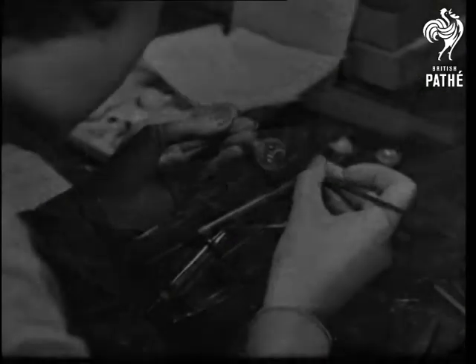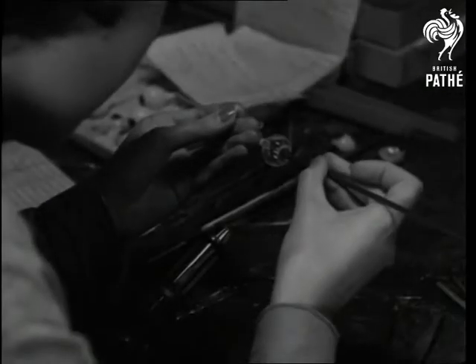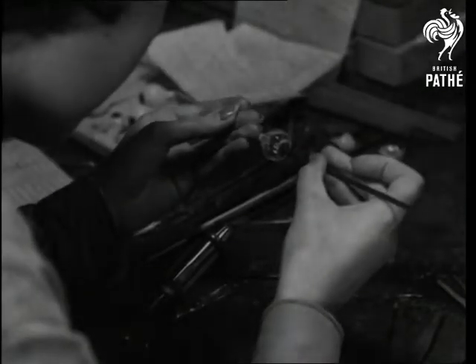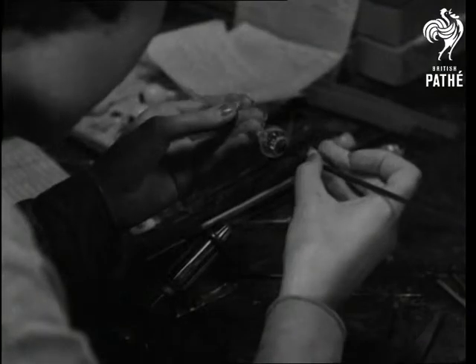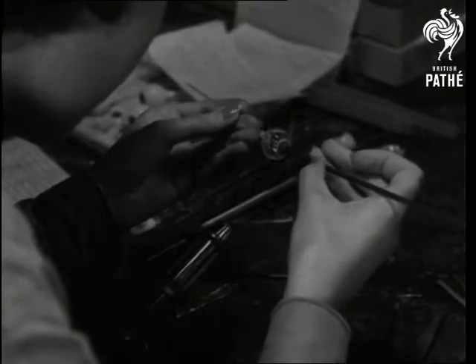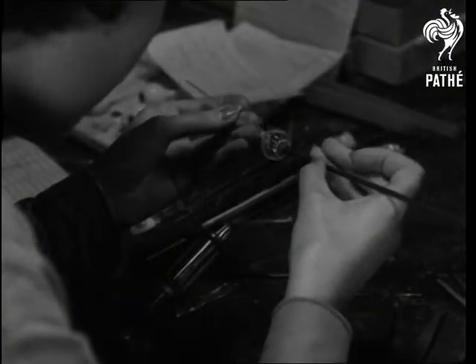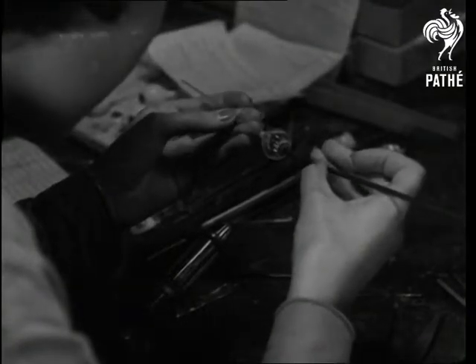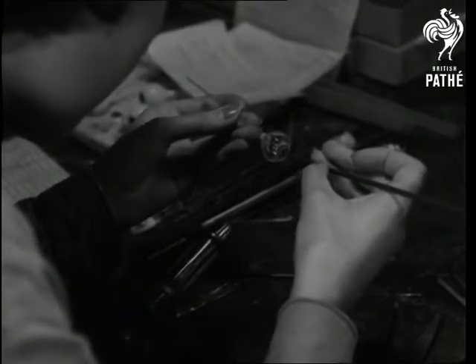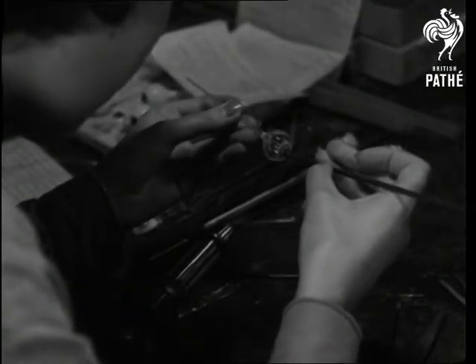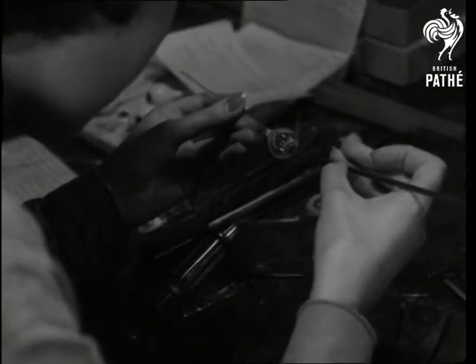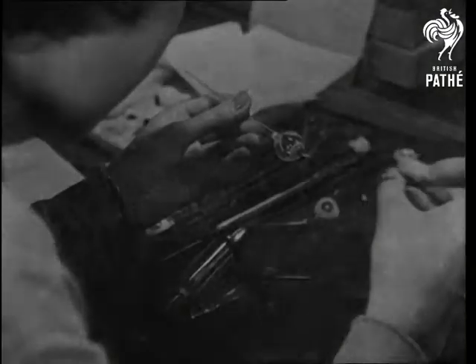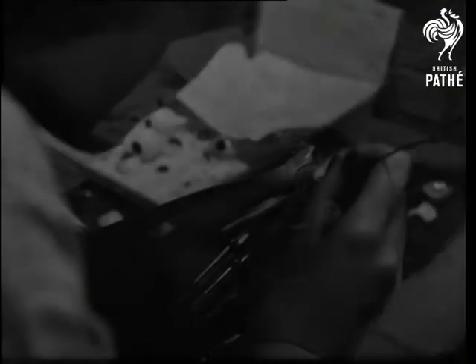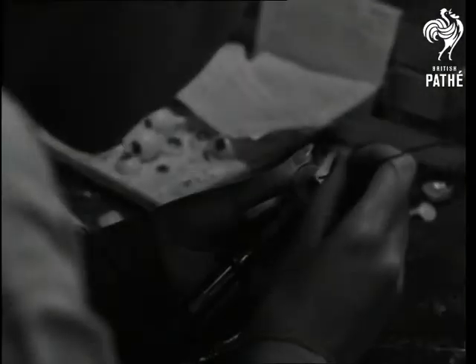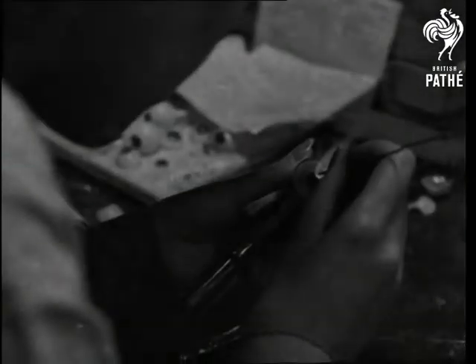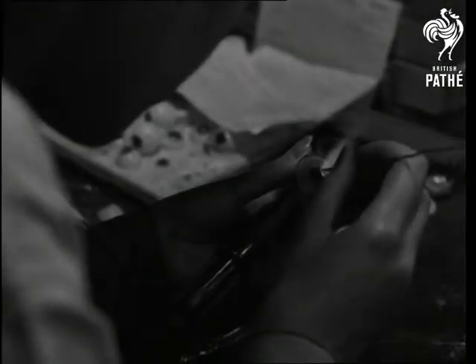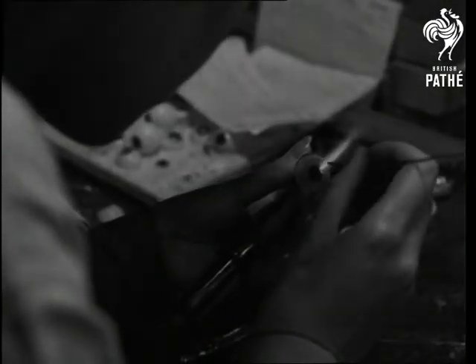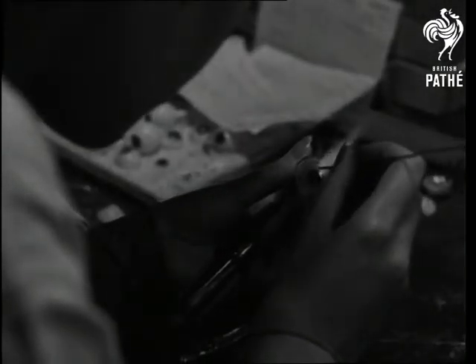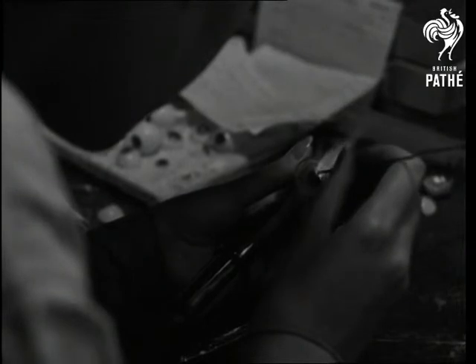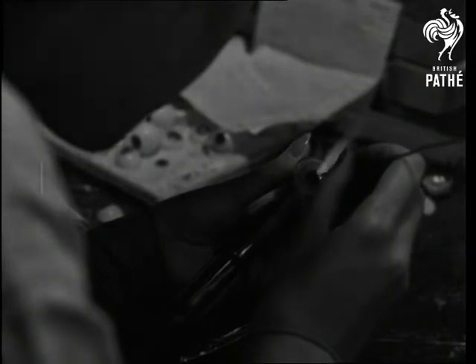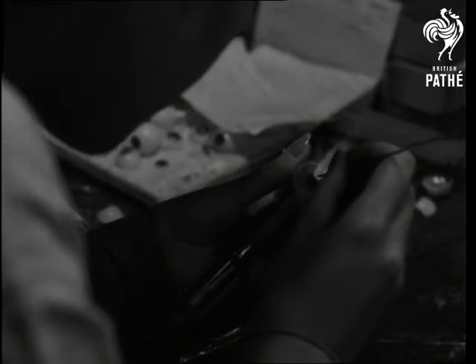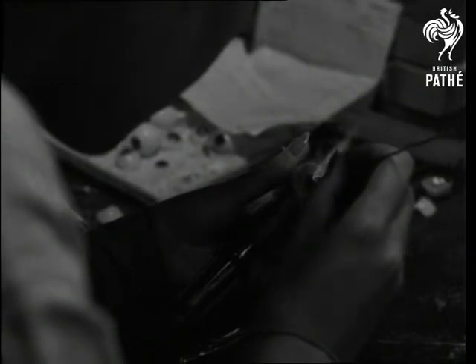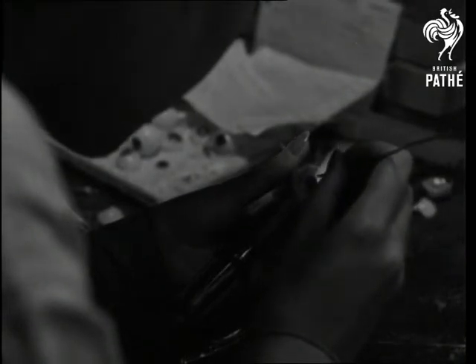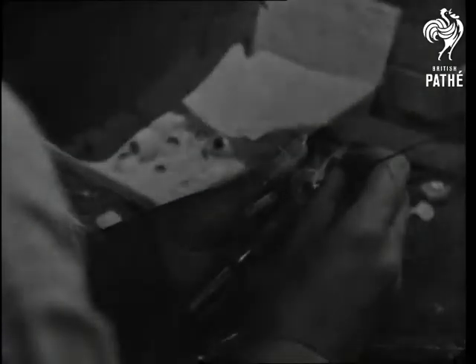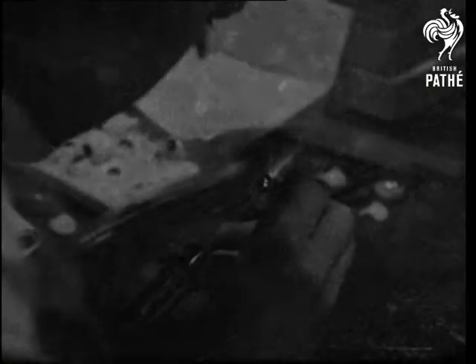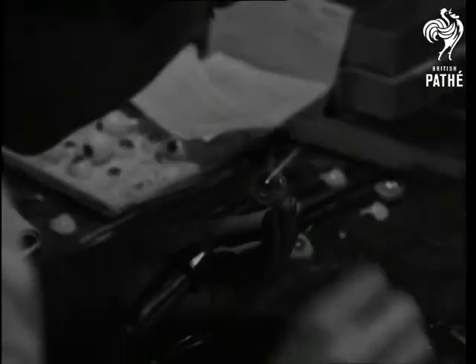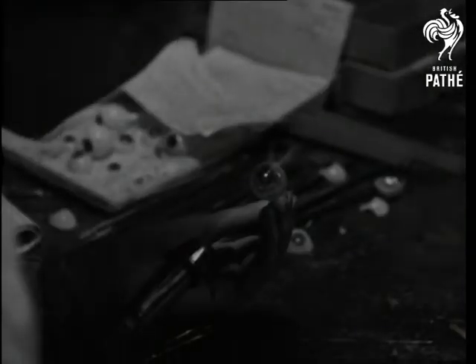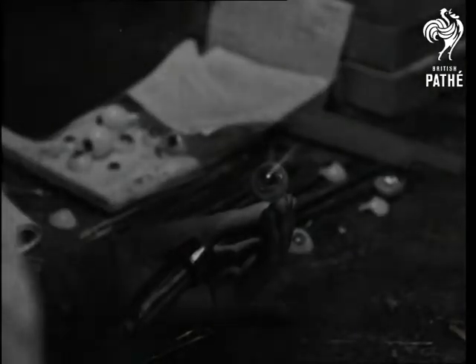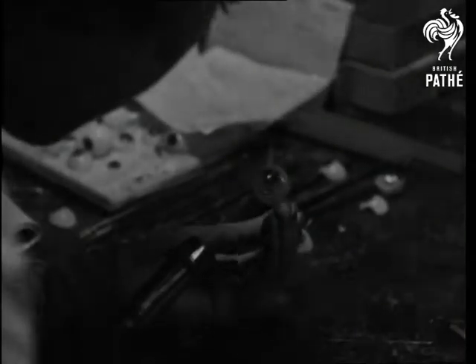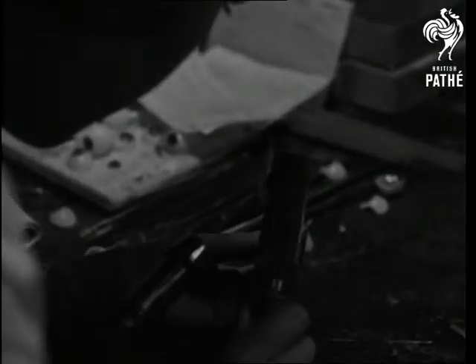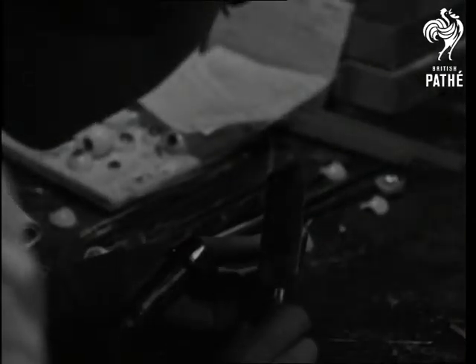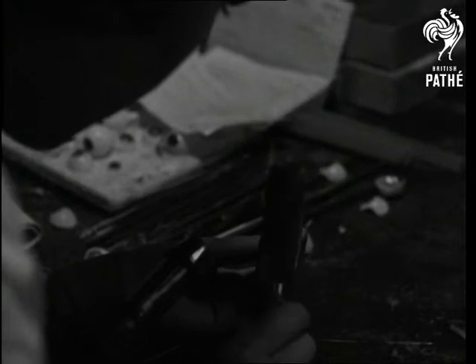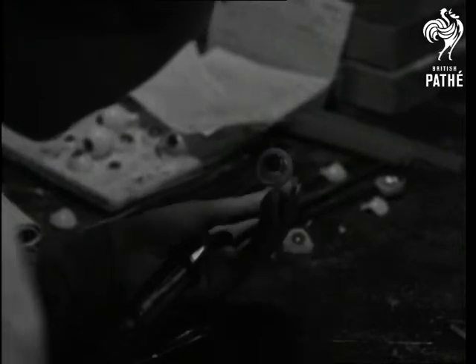The pupil and iris are worked in with coloured glass. The iris is treated with a coating of clear crystal, and then a rod of red glass is drawn to a hair's breadth and touched in to represent the small blood vessels seen in the whites of natural eyes.